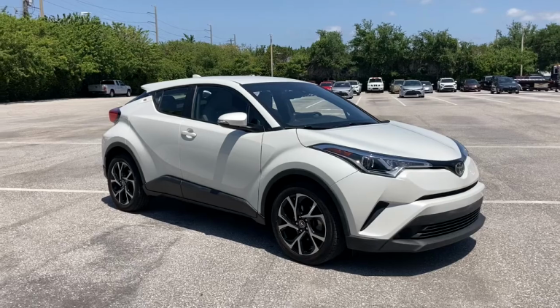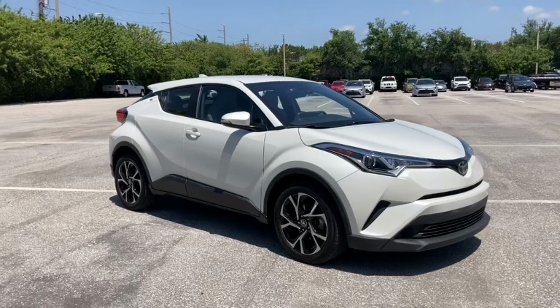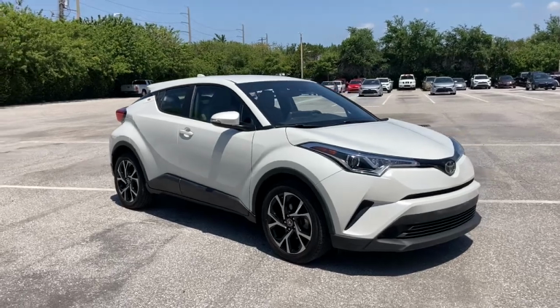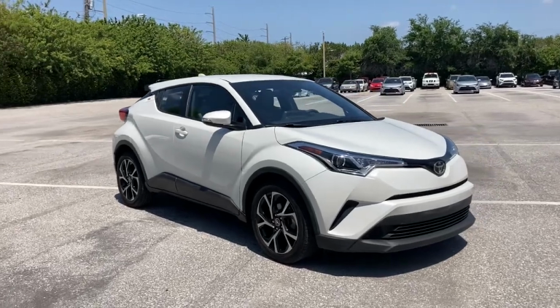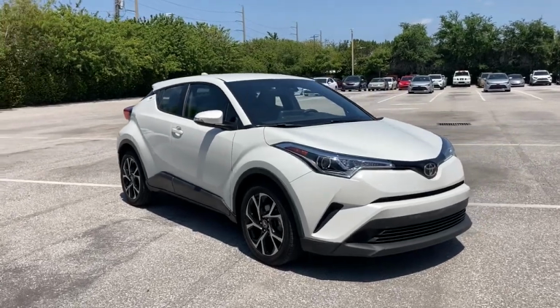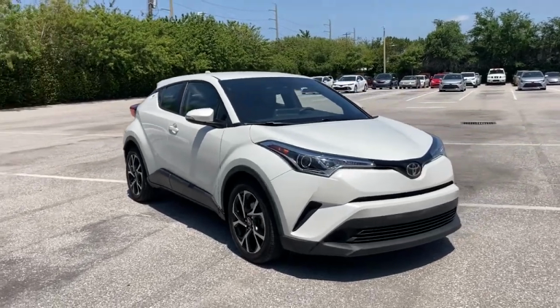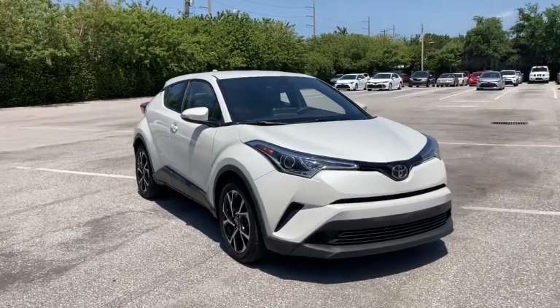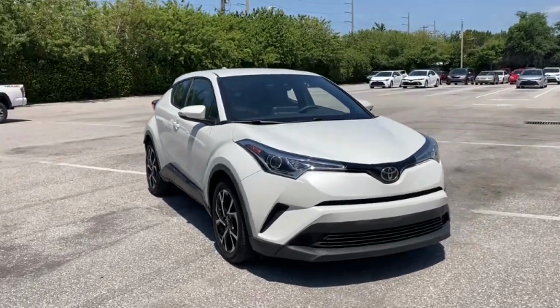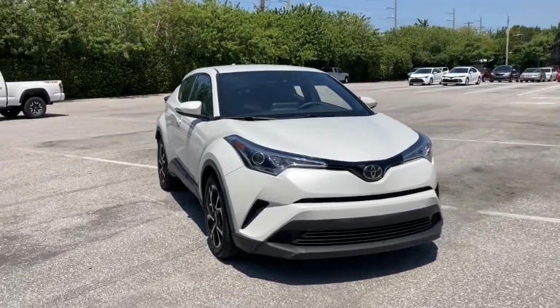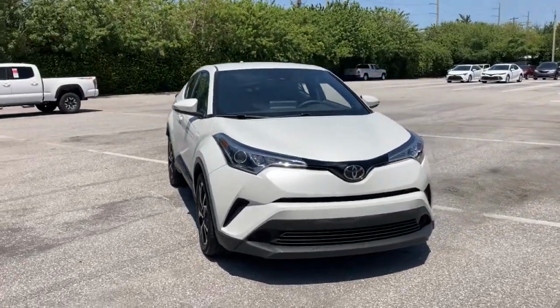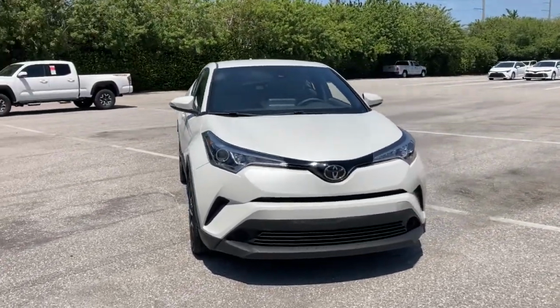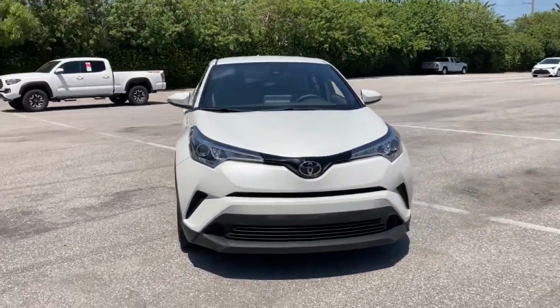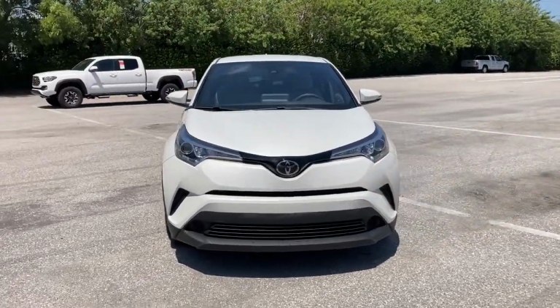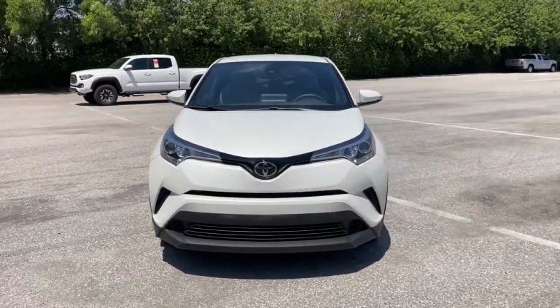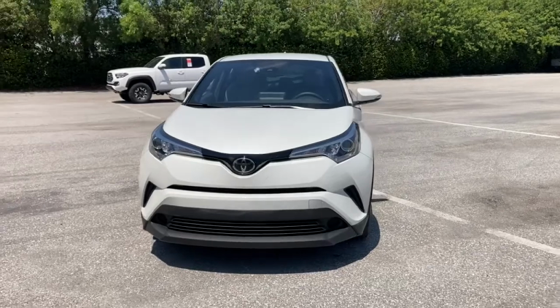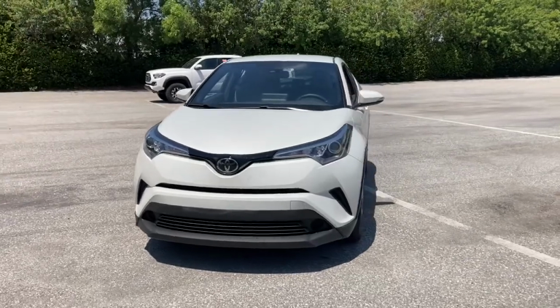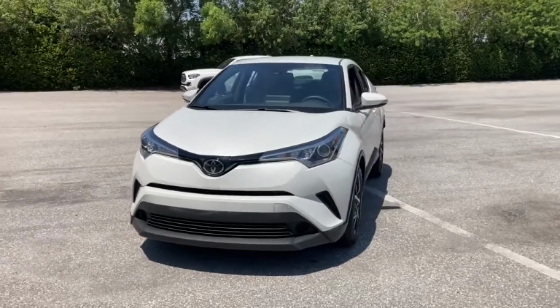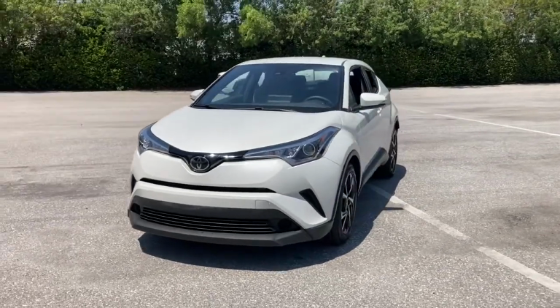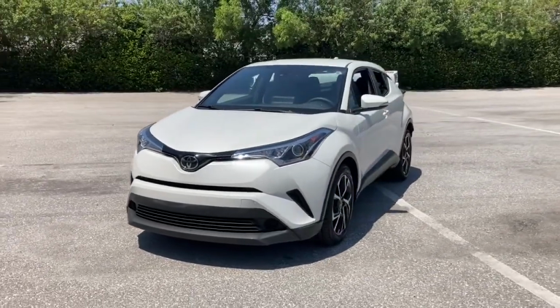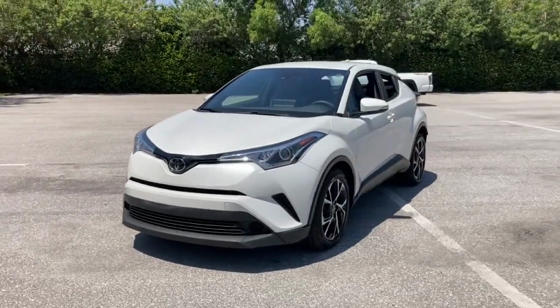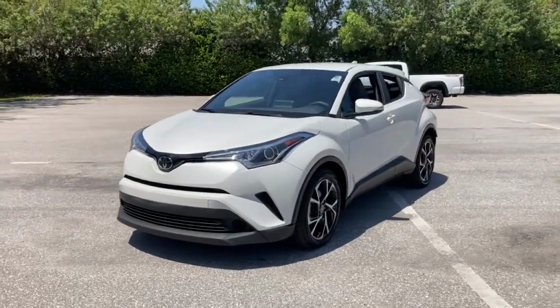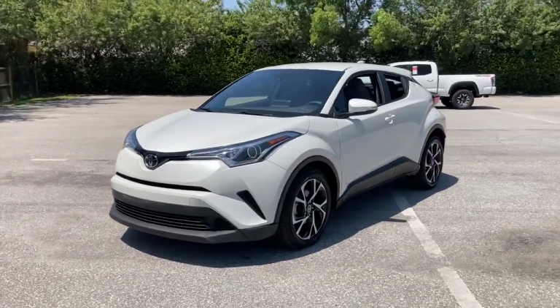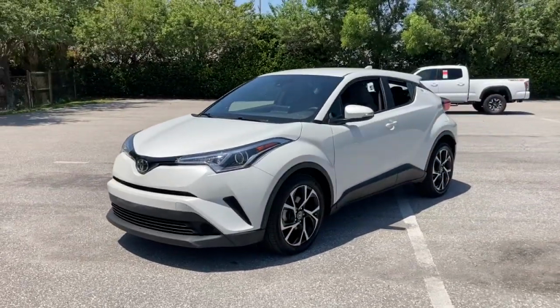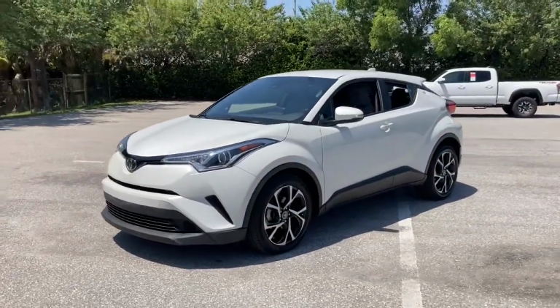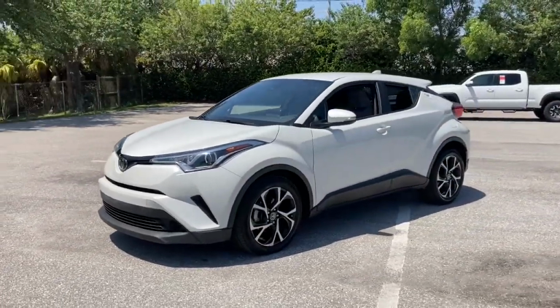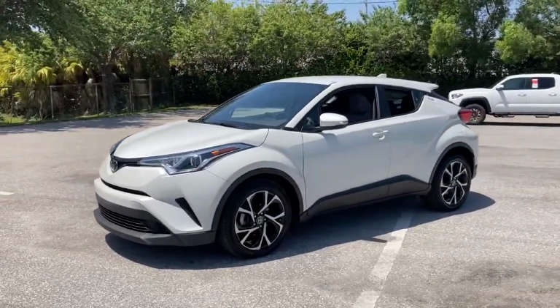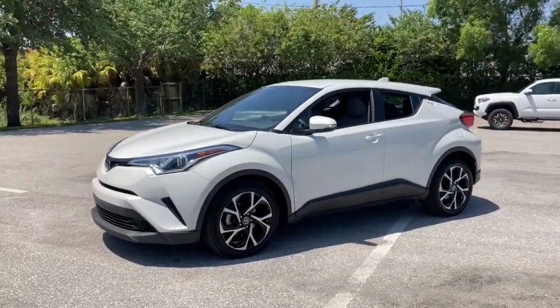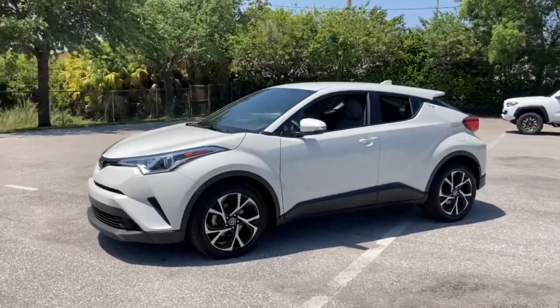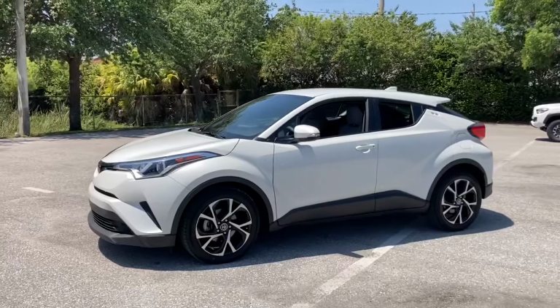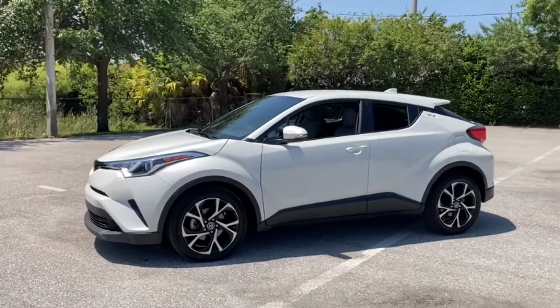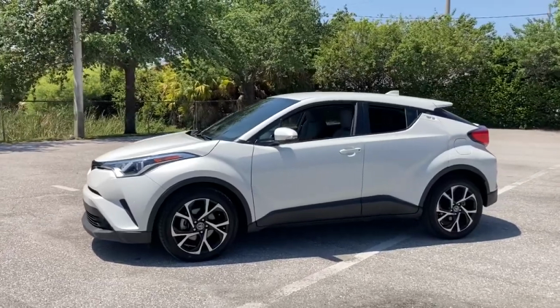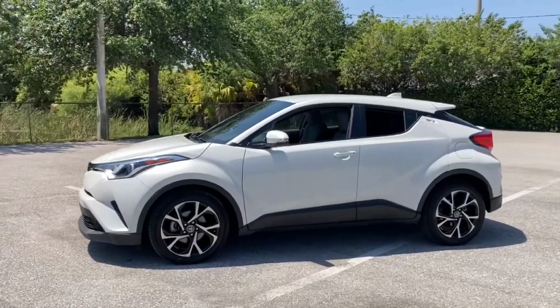Looking for your dream car? It could be the 2019 Toyota C-HR. With less than 25,000 miles on the odometer, this vehicle stands out from the rest.